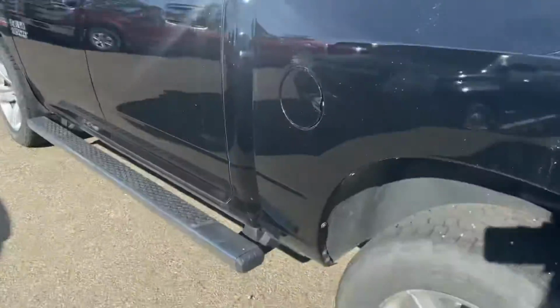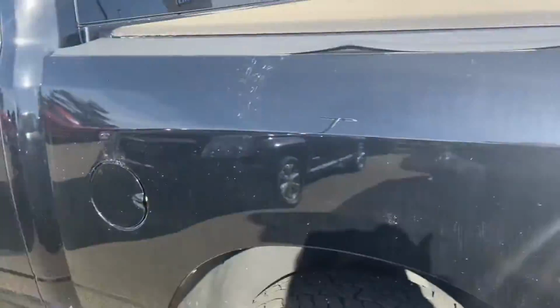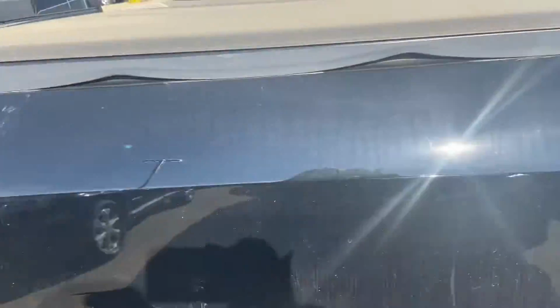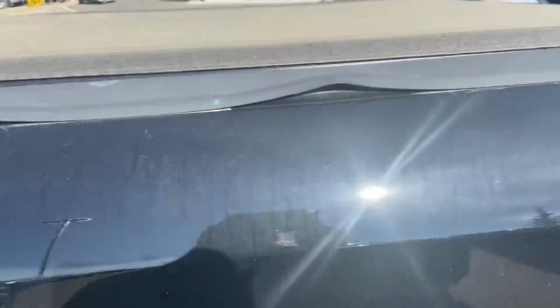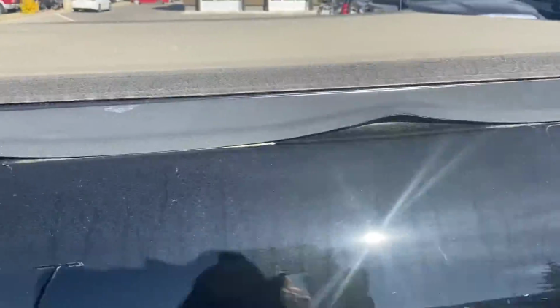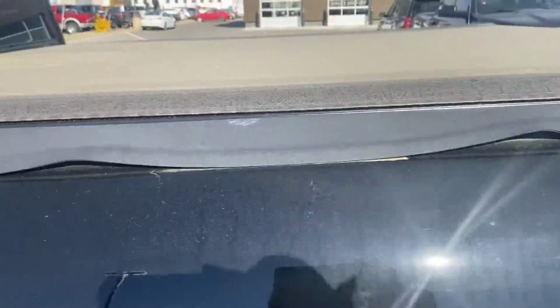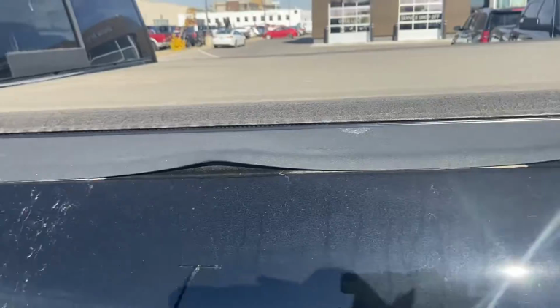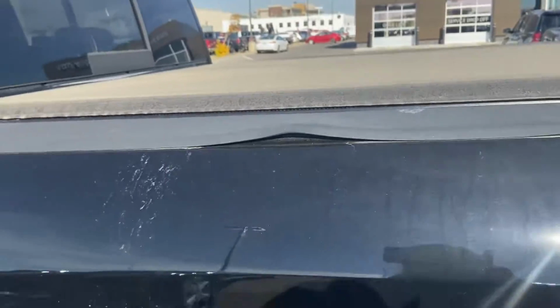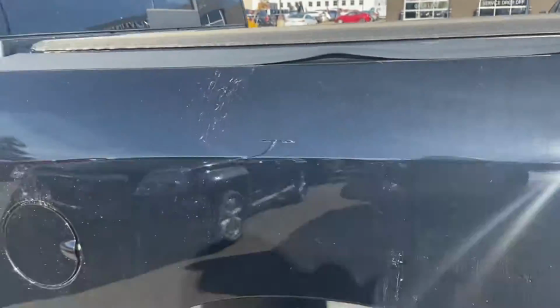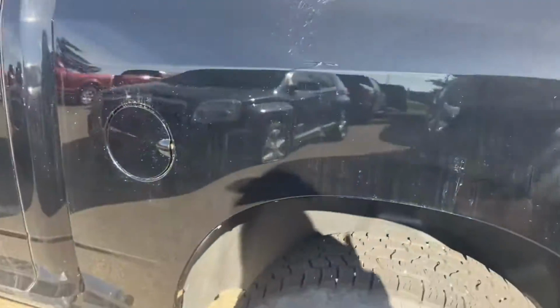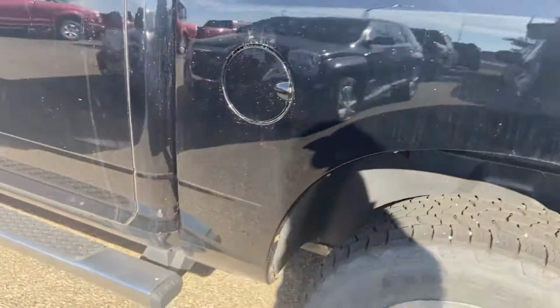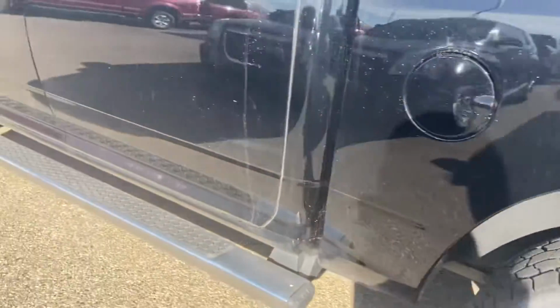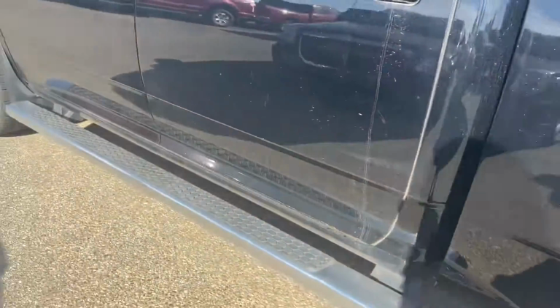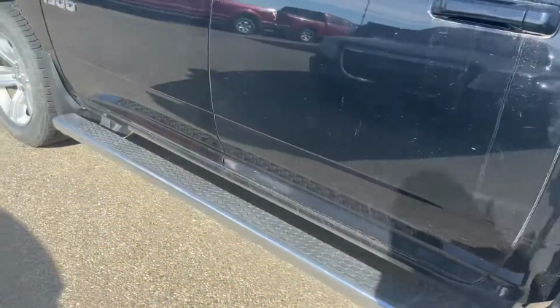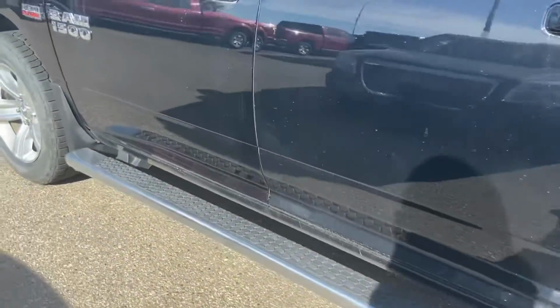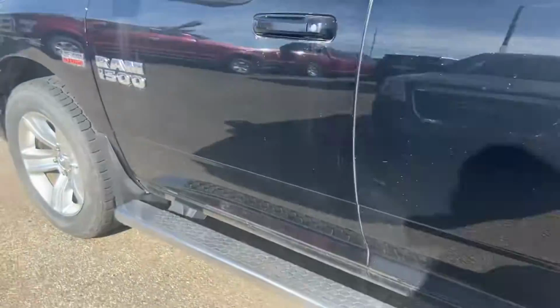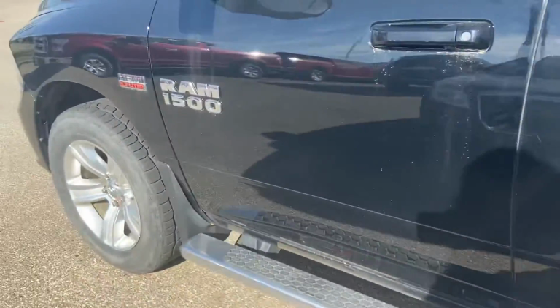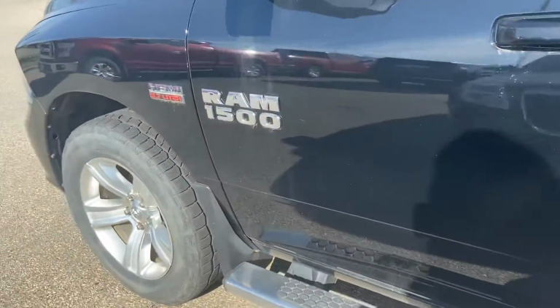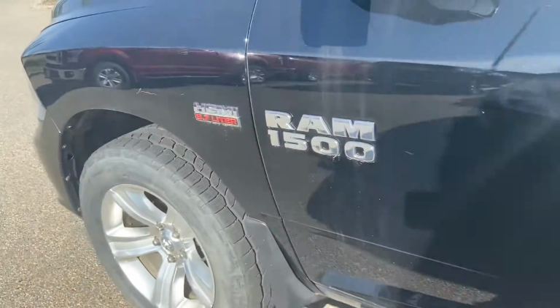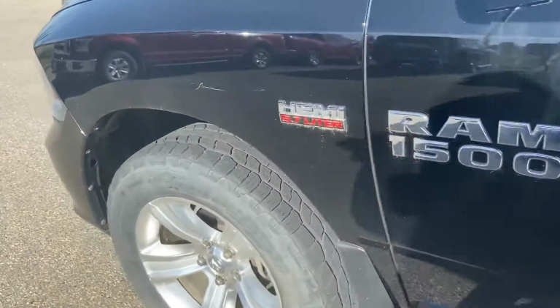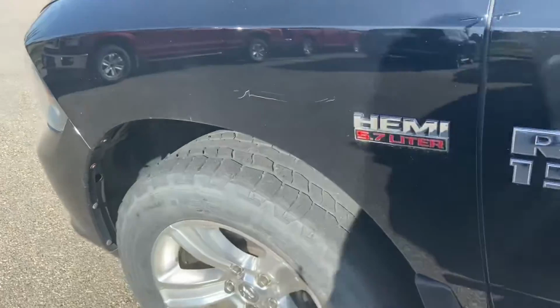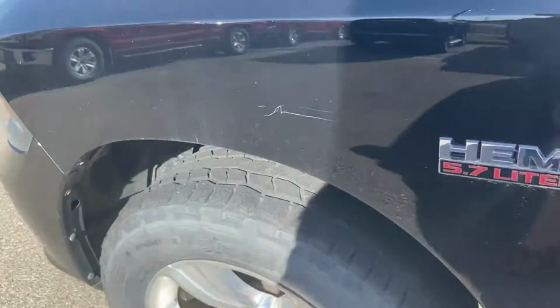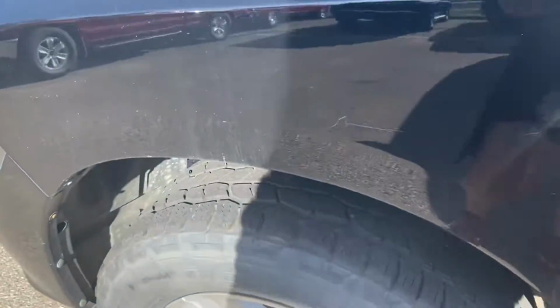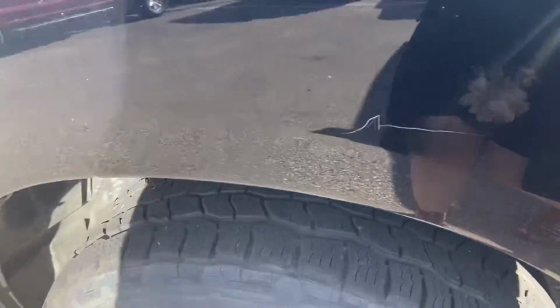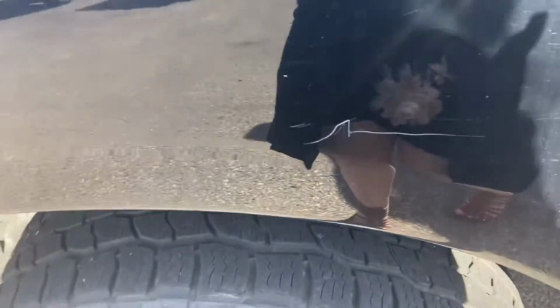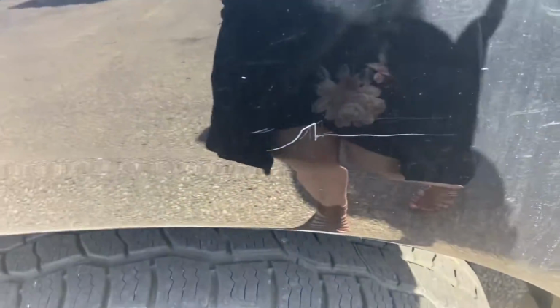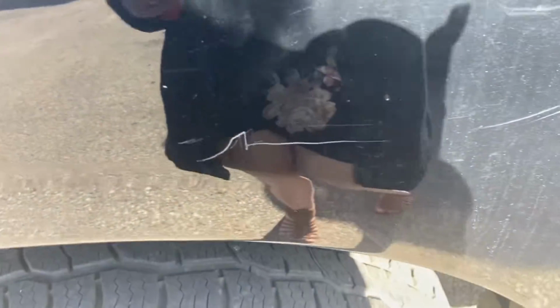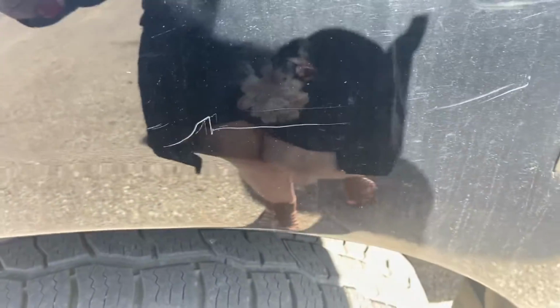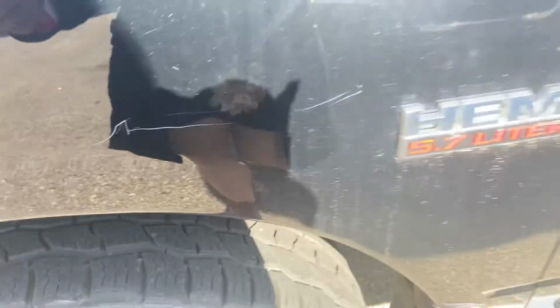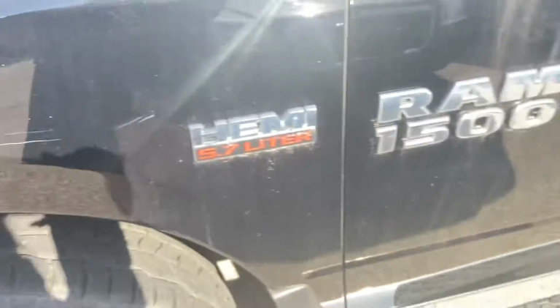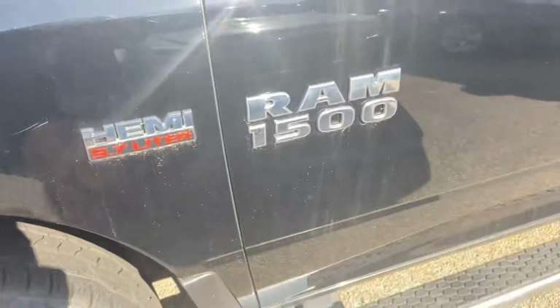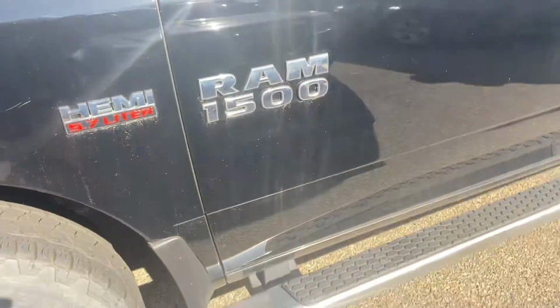You also have a spray-in box liner for the bed of your truck. Here's more of that lift on this side. Coming around to the front corner on the driver's side, there is some scratching as well.